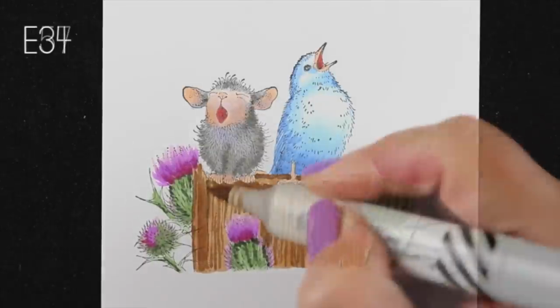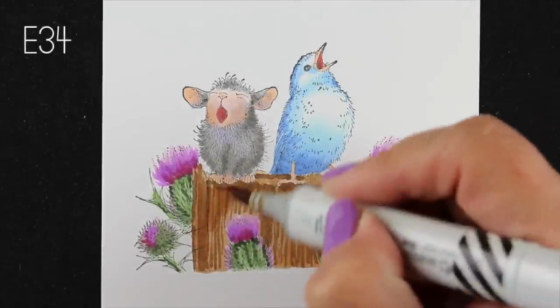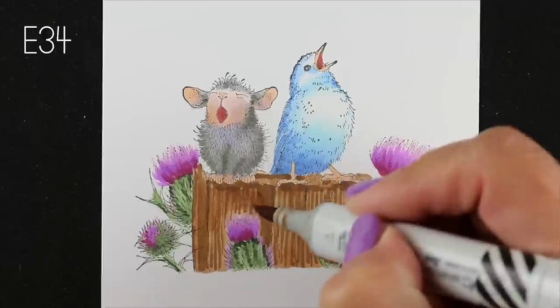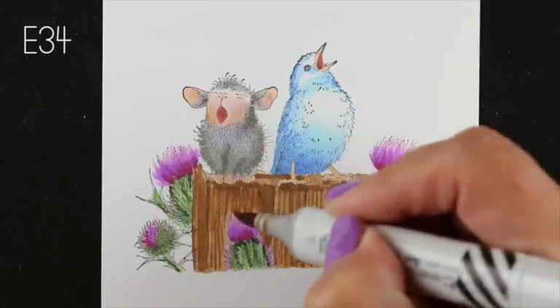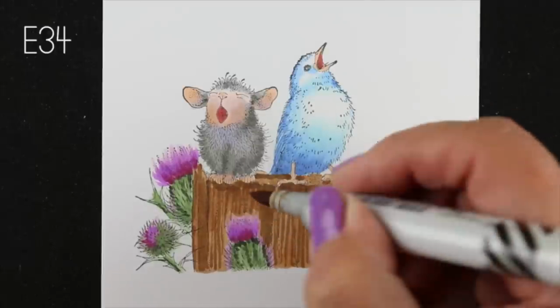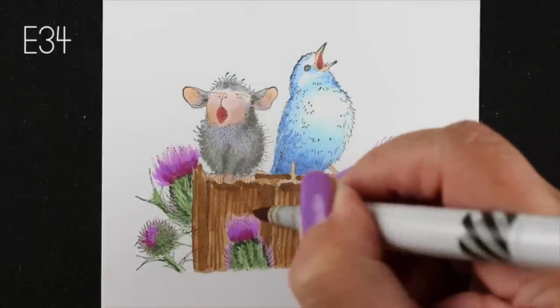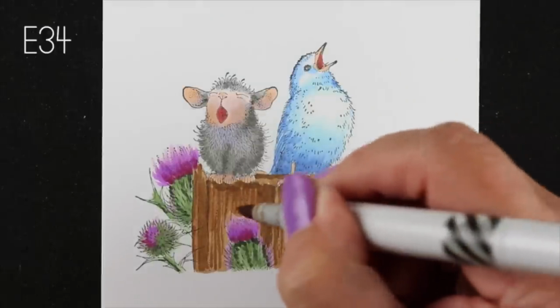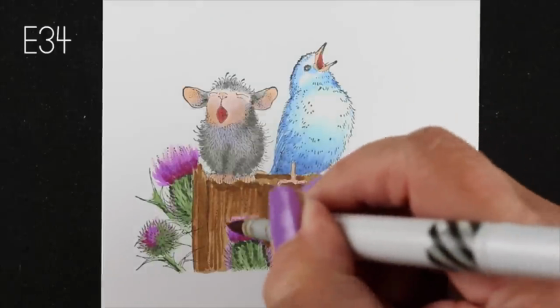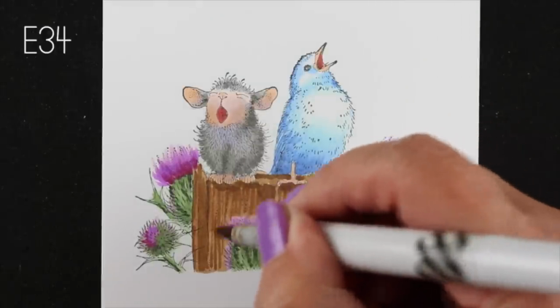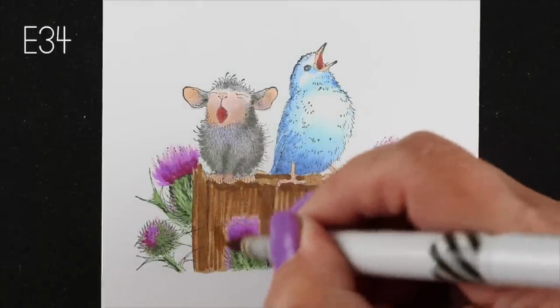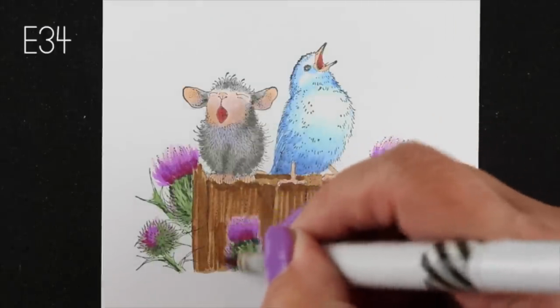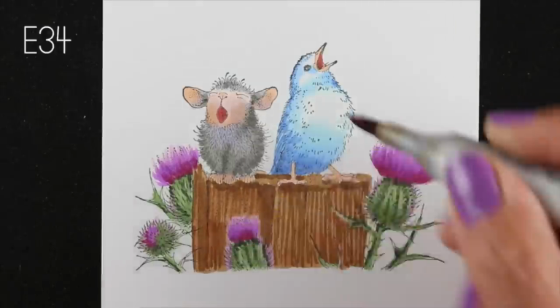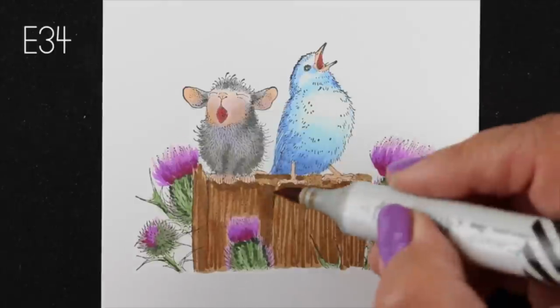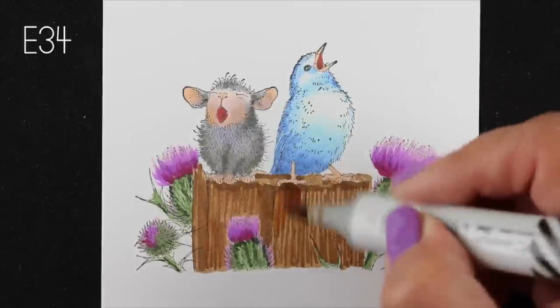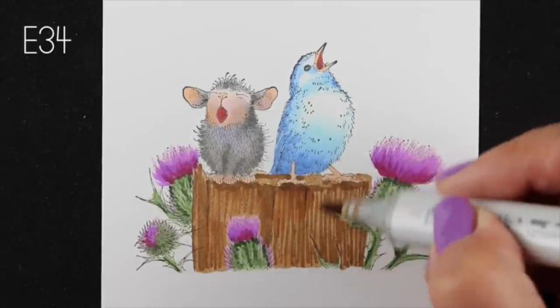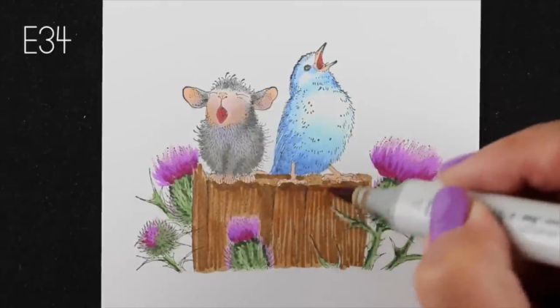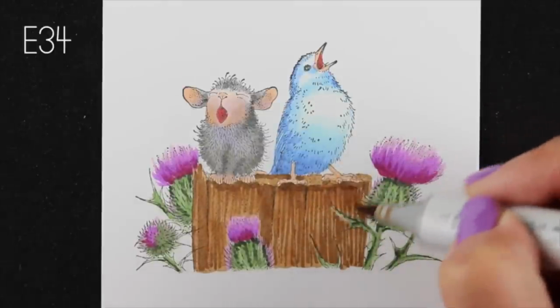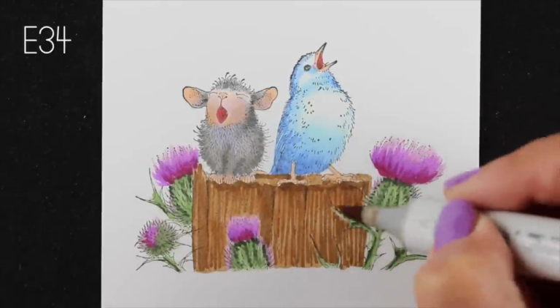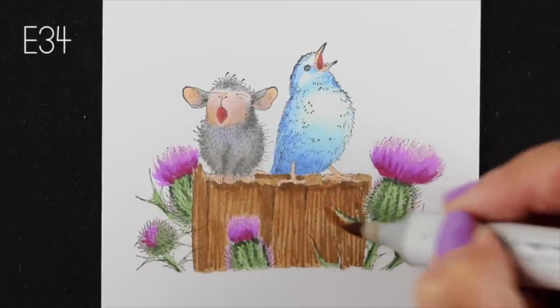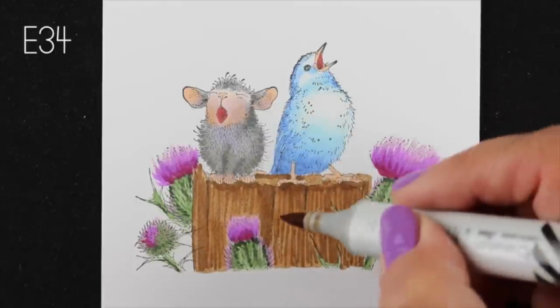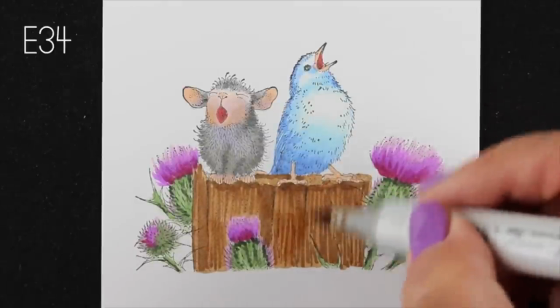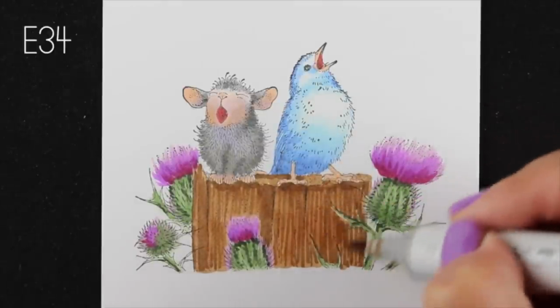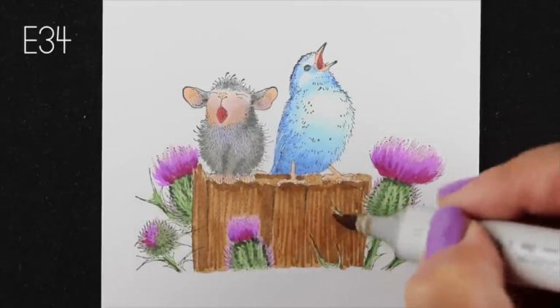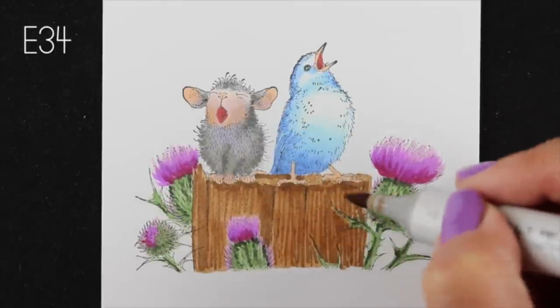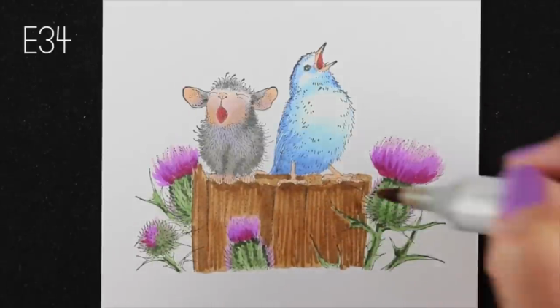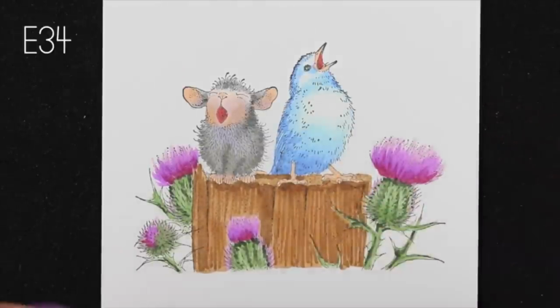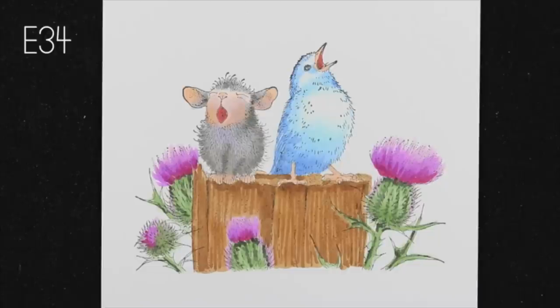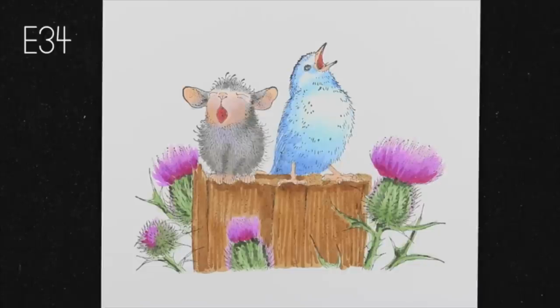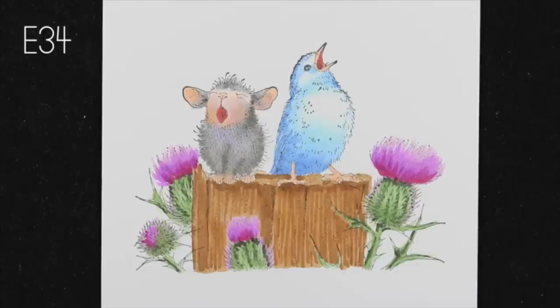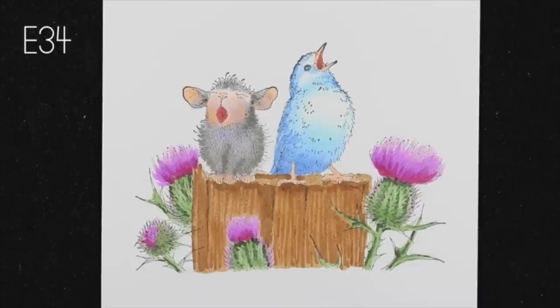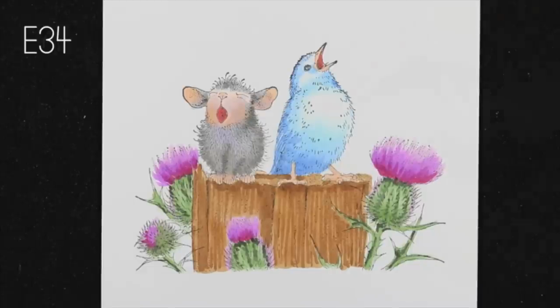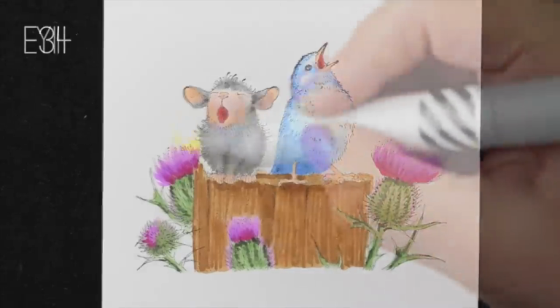Now I'm going to go back in with my E34 again and just soften some of those areas. You can see I'm not being really super tight and super careful with it, because I'm going to add something else to it in my last step when I add detail.